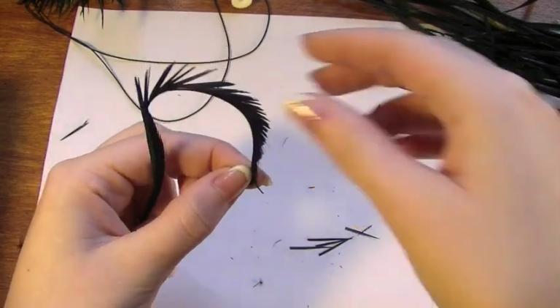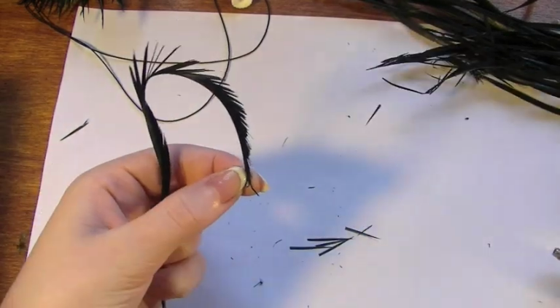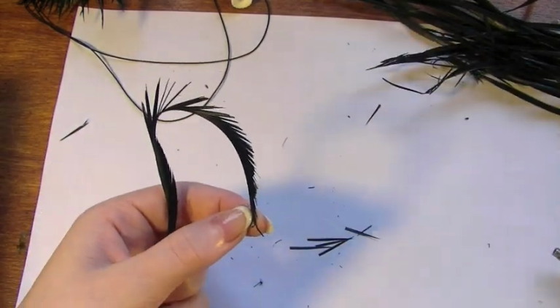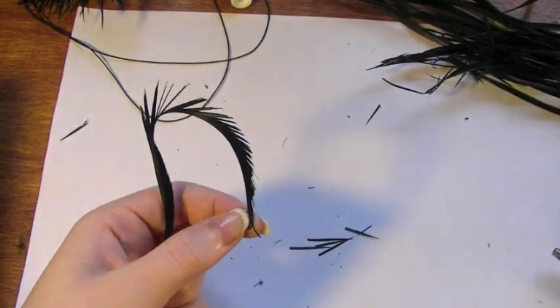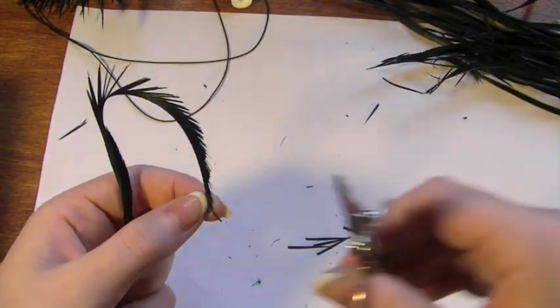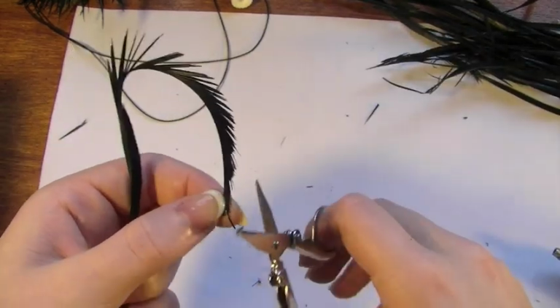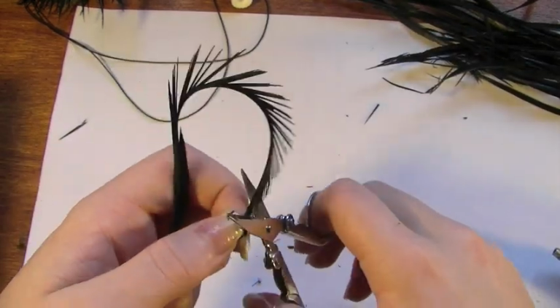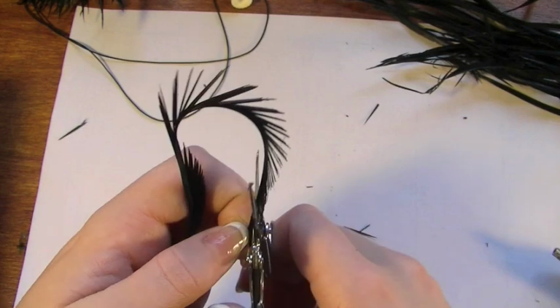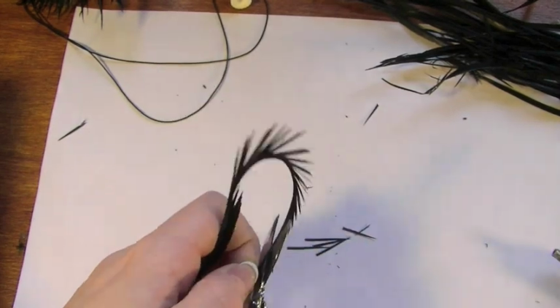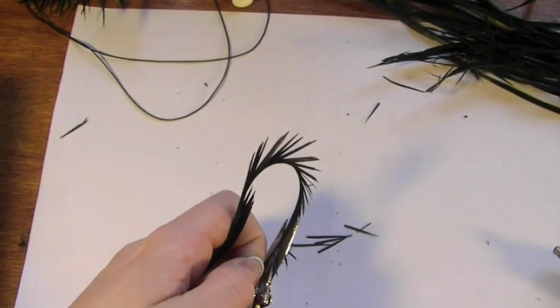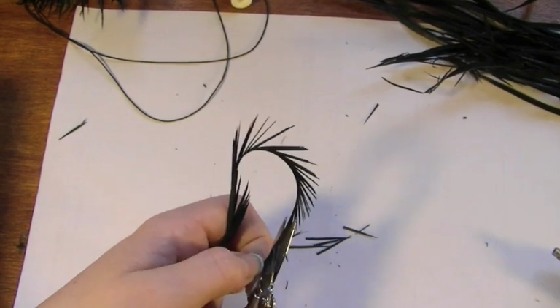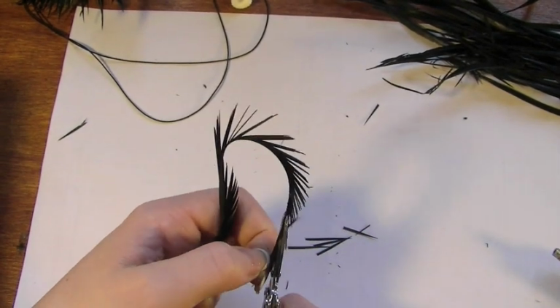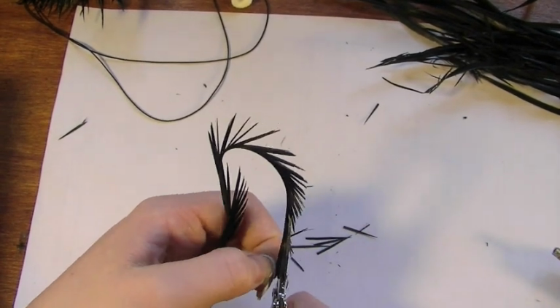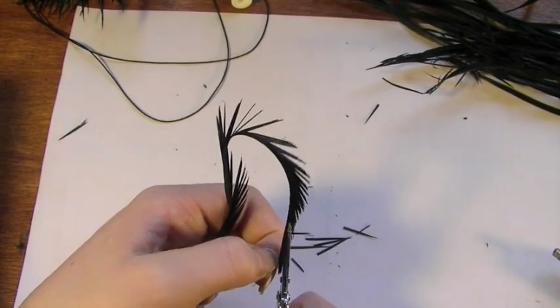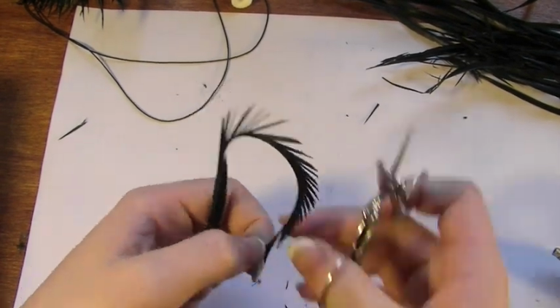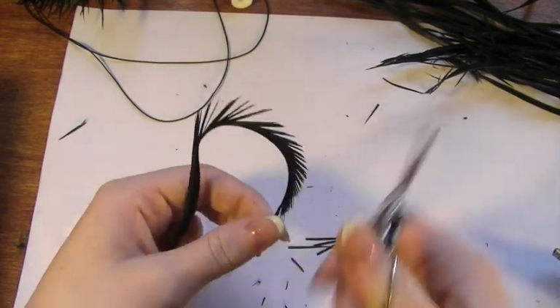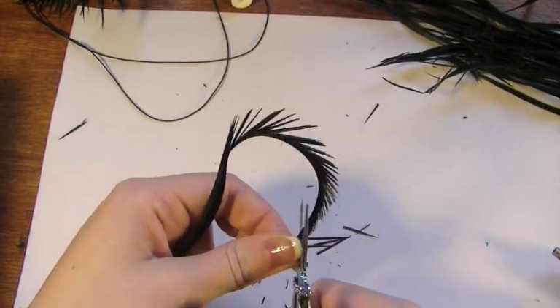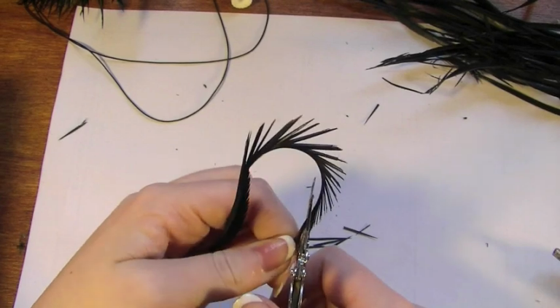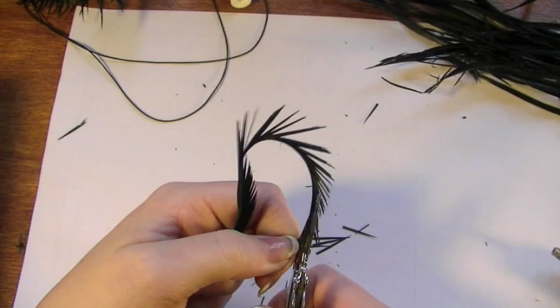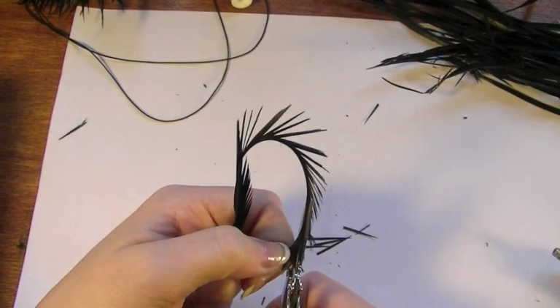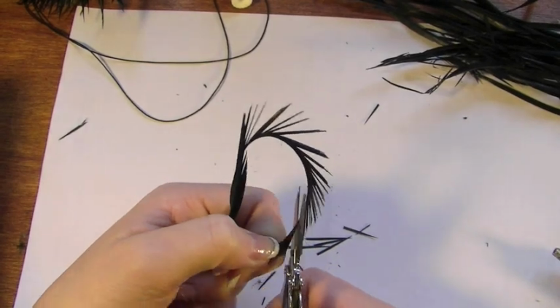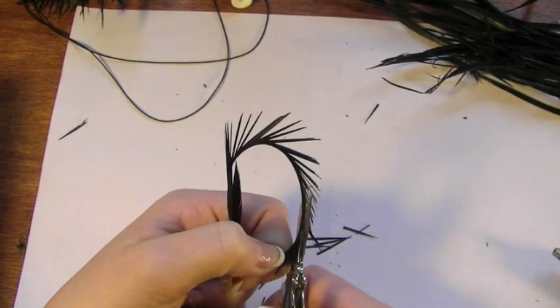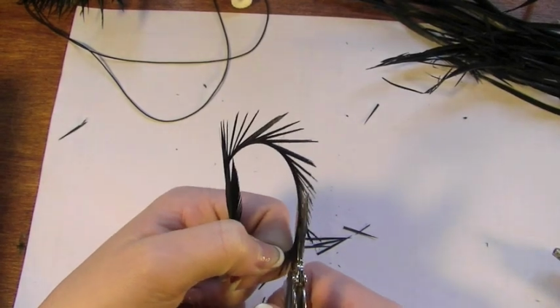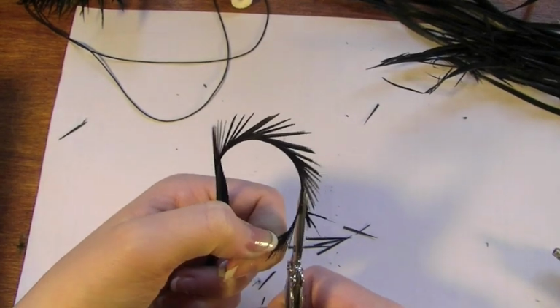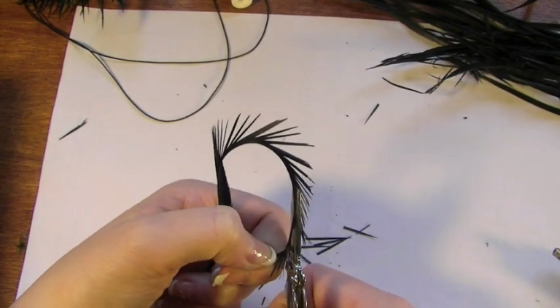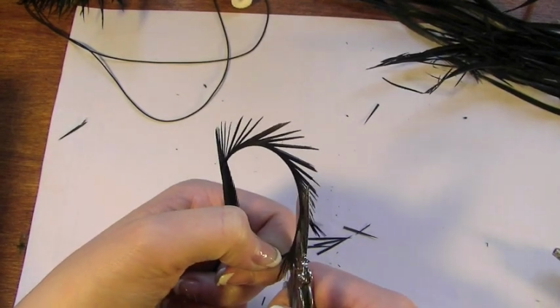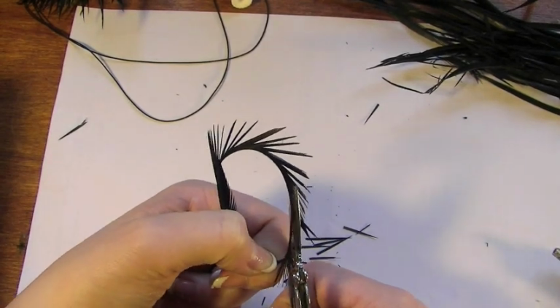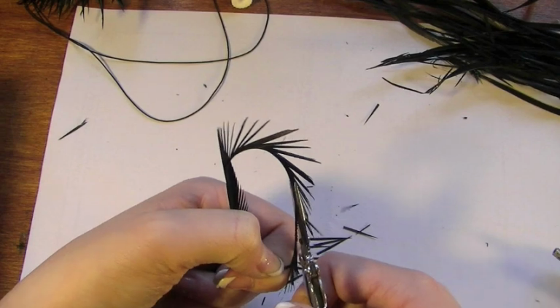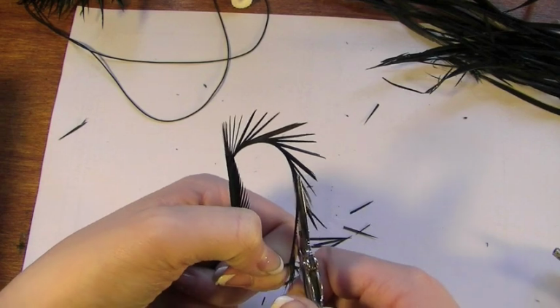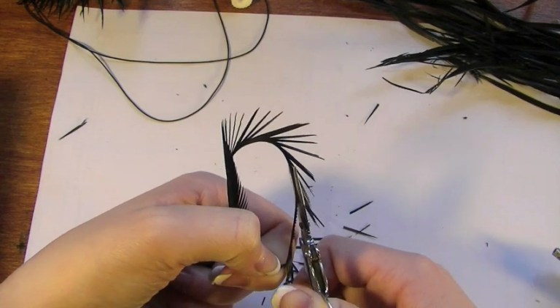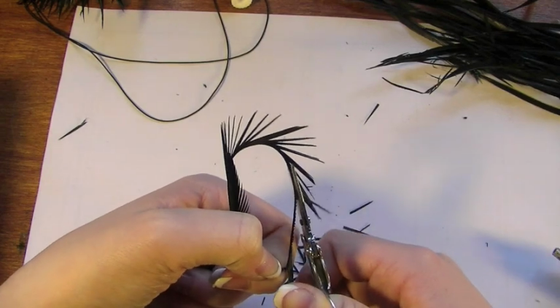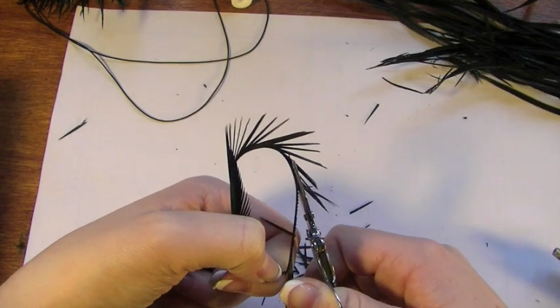After this you're going to have to use smaller feathers, so what we're going to do is cut one of the larger feathers just to get the smaller strands. You're going to need quite a lot of these — I'm guessing you'll have to use between six to seven feathers to cut up.